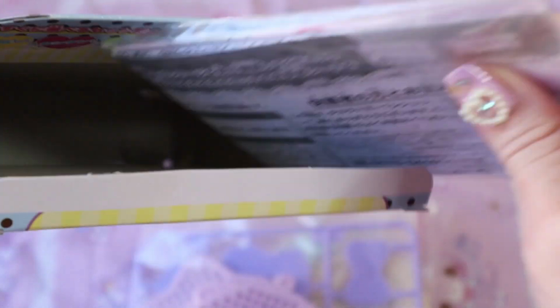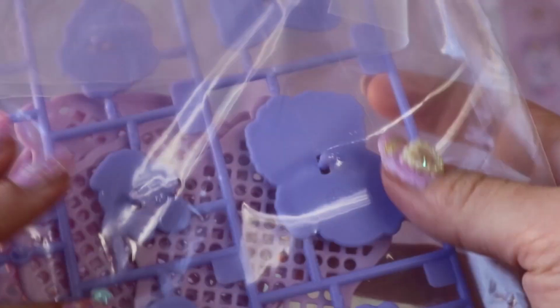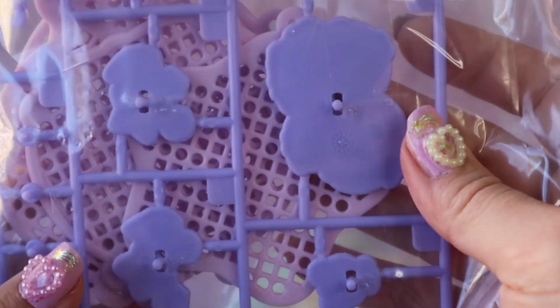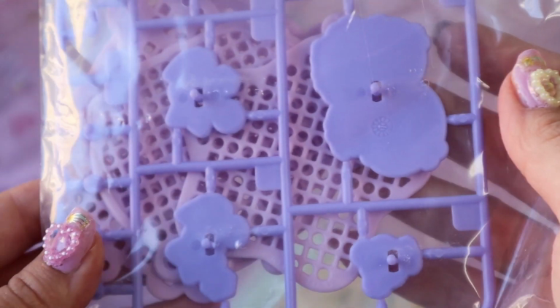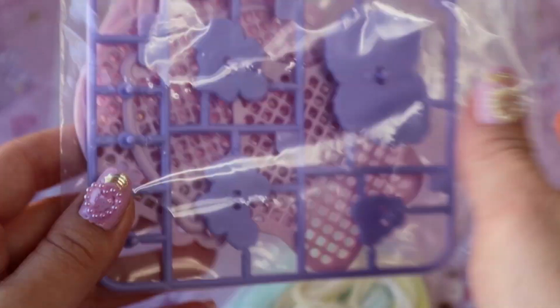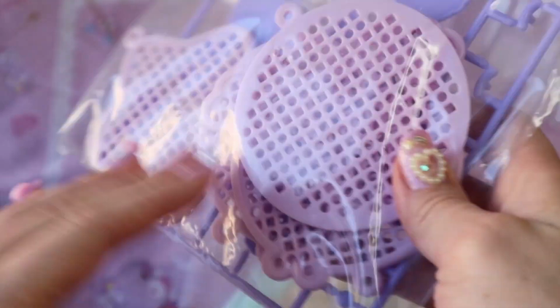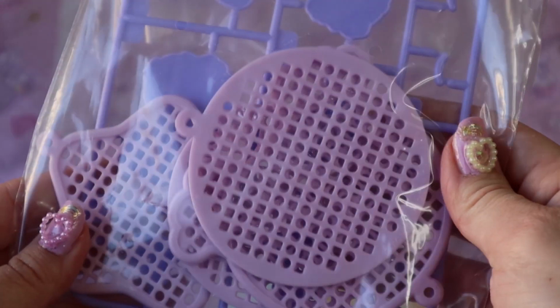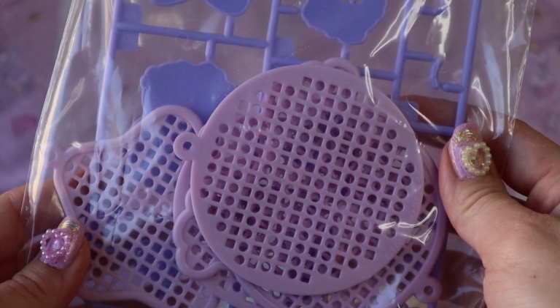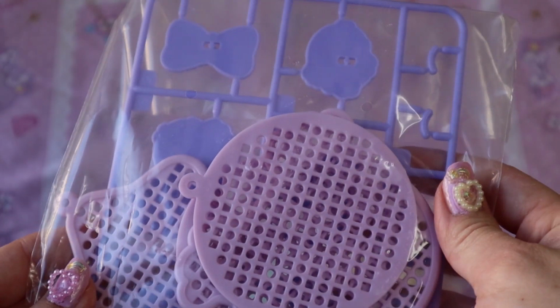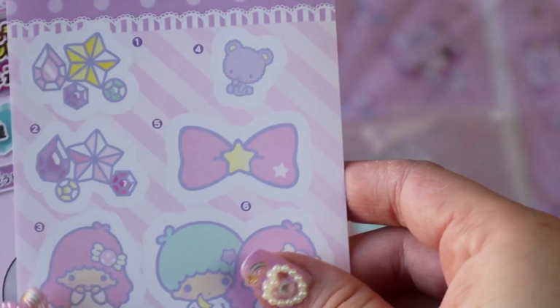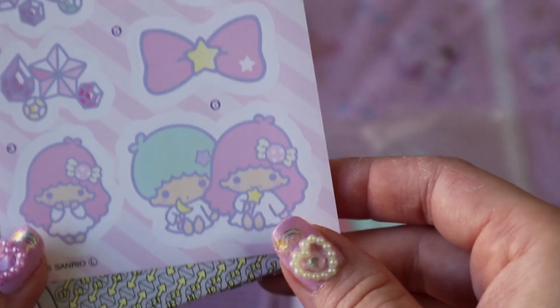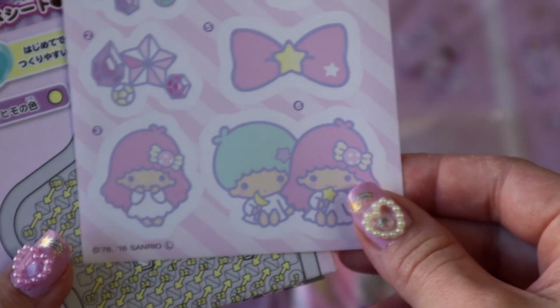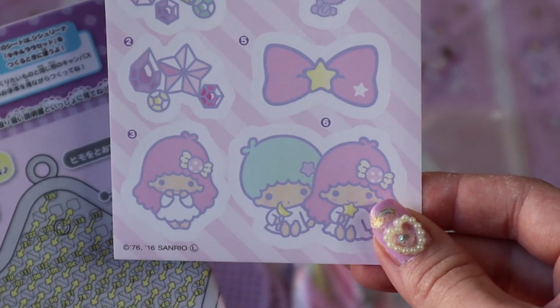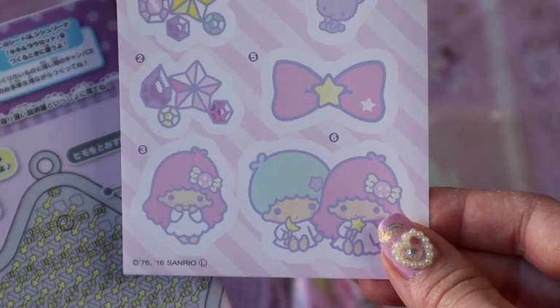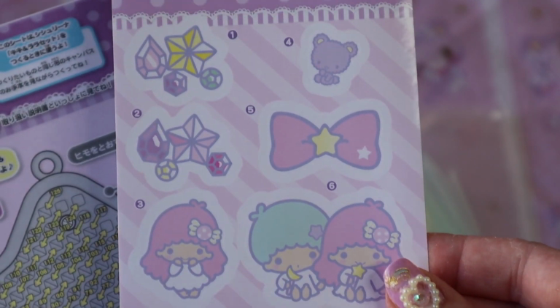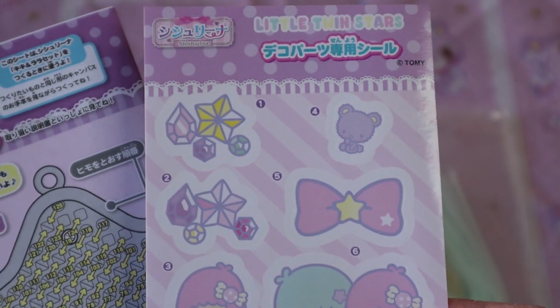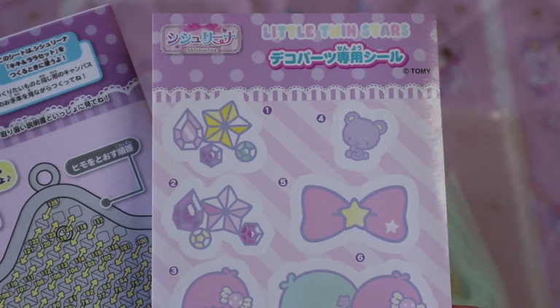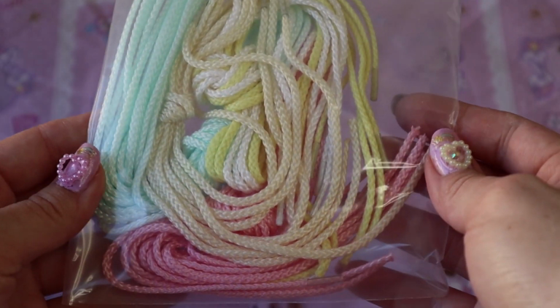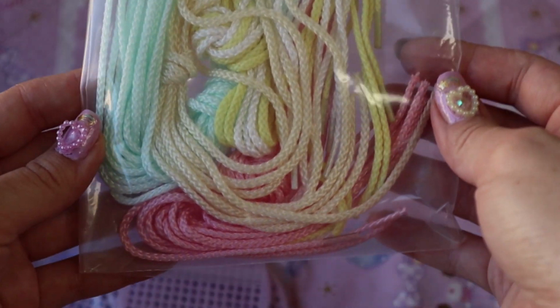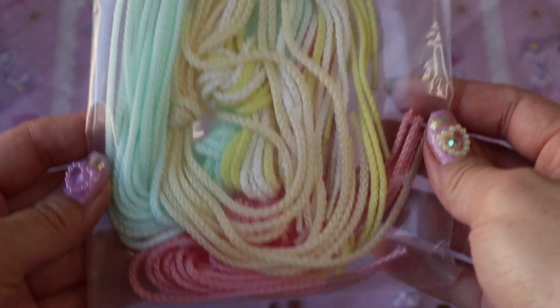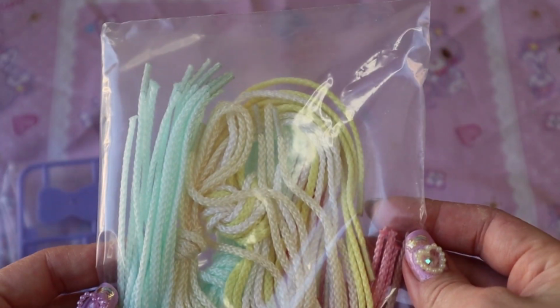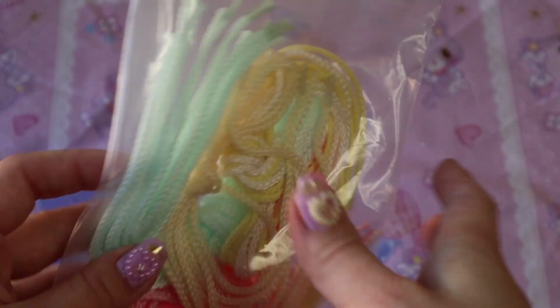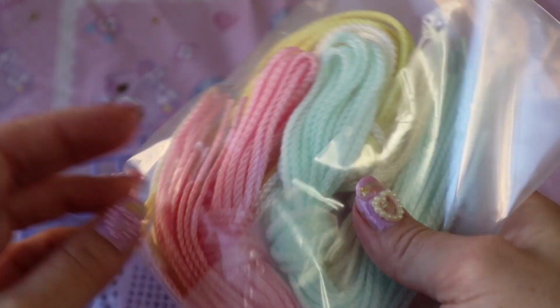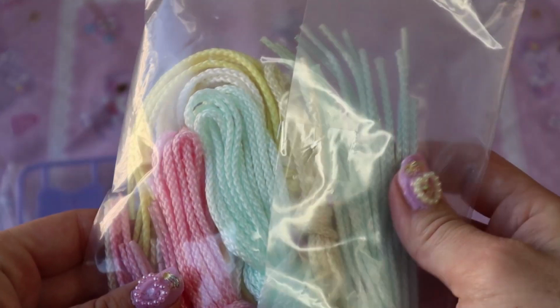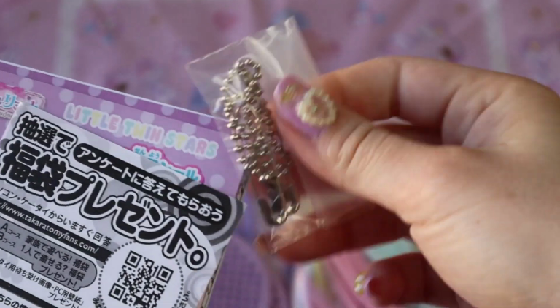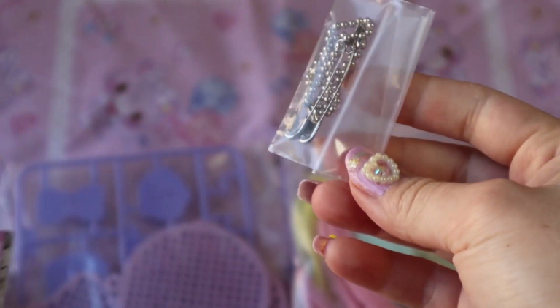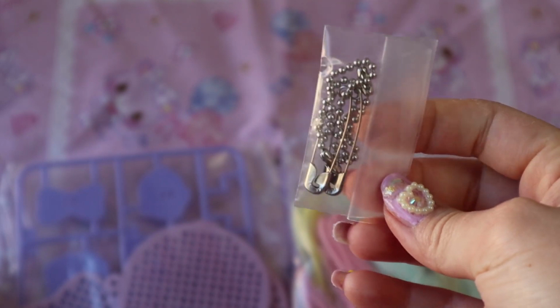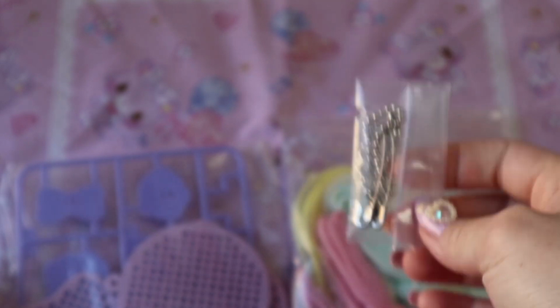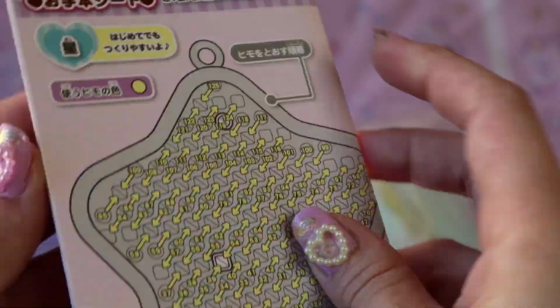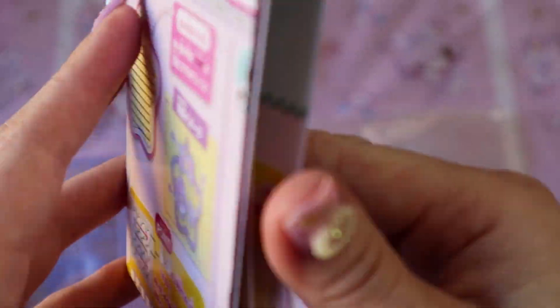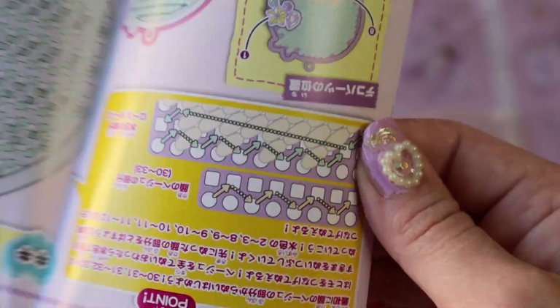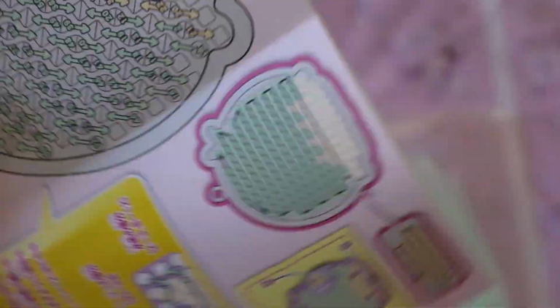So it comes with the bases that you're going to put the yarn on. It also has stickers that you can add to the little purple blank pieces. Here's the yarn. And here's the little pins and key chains. It also comes with color direction.